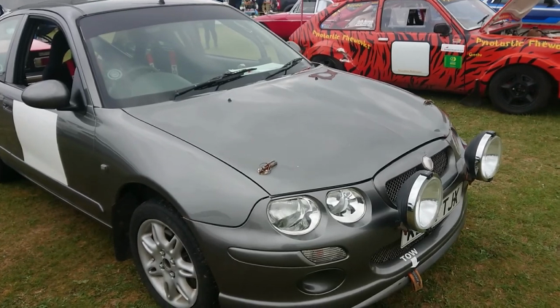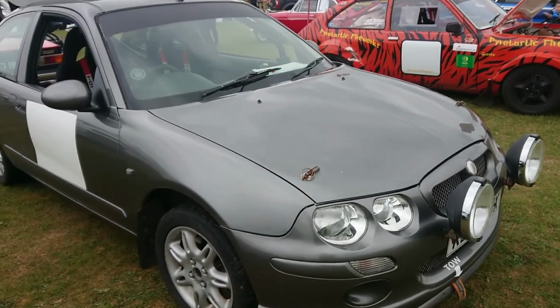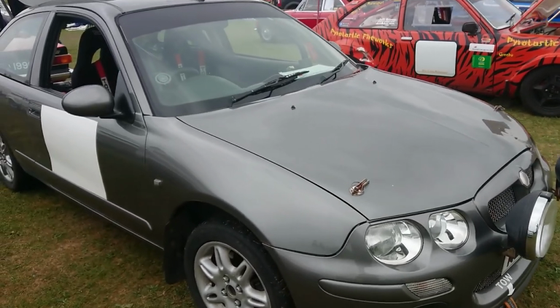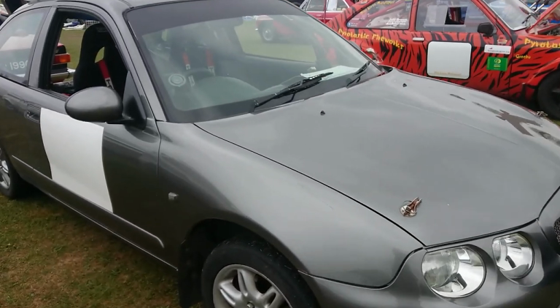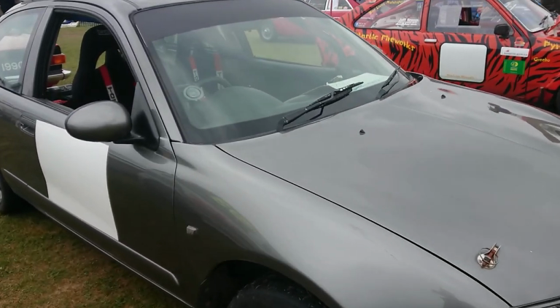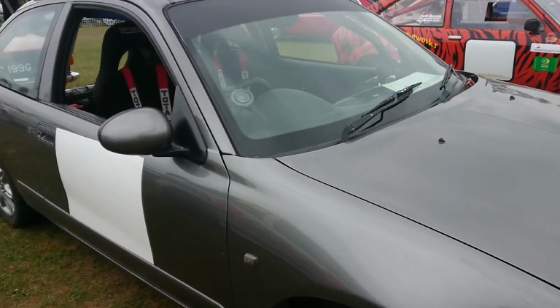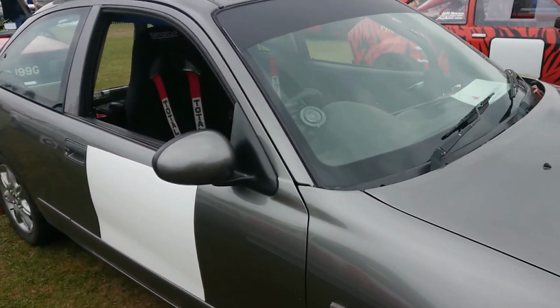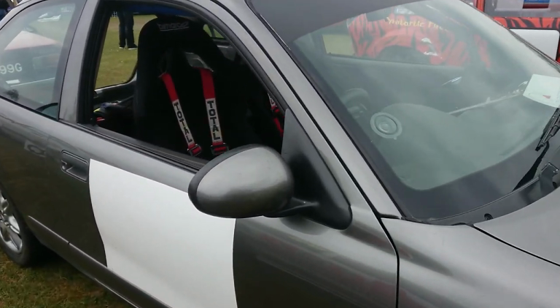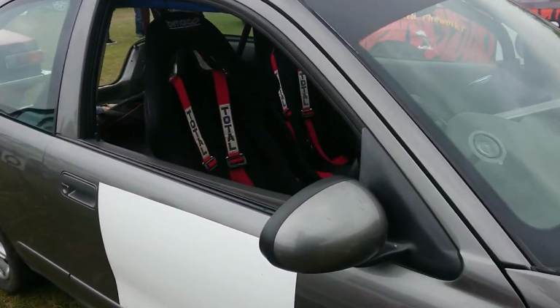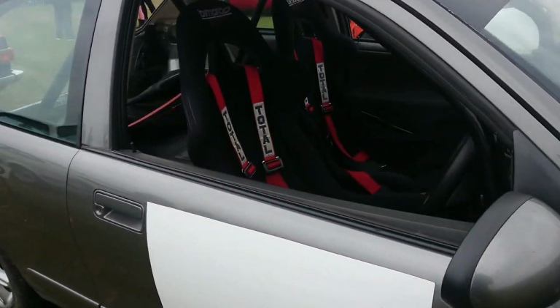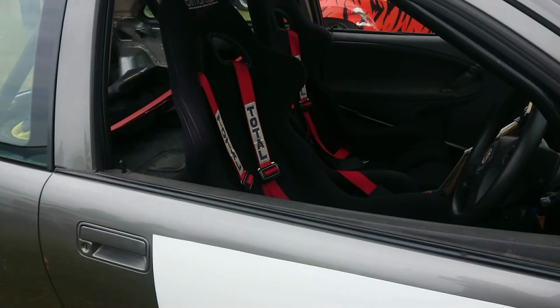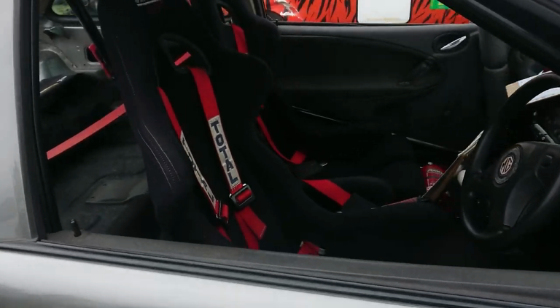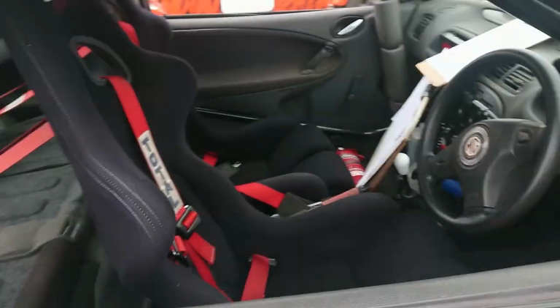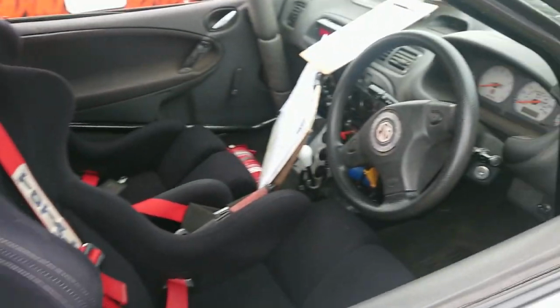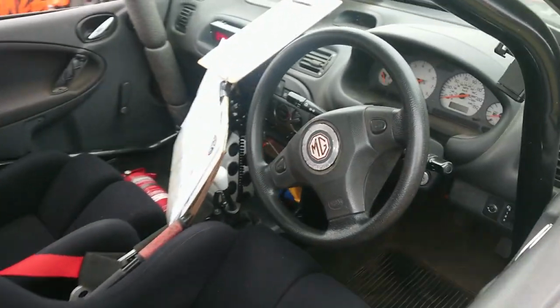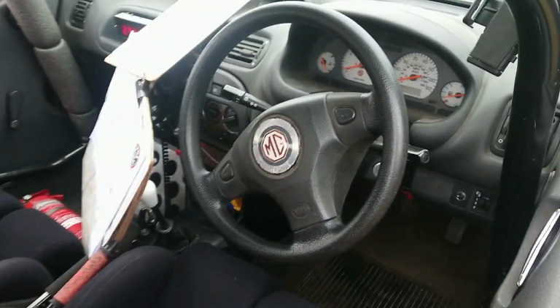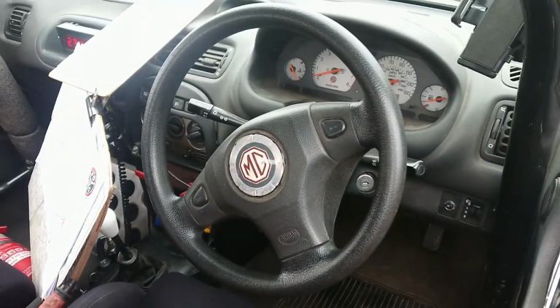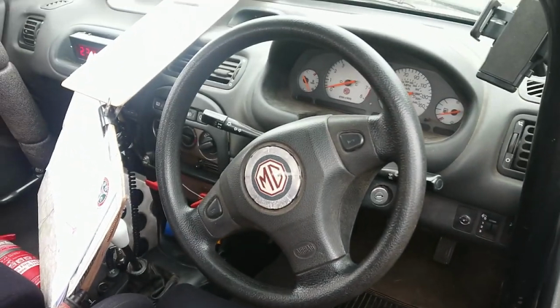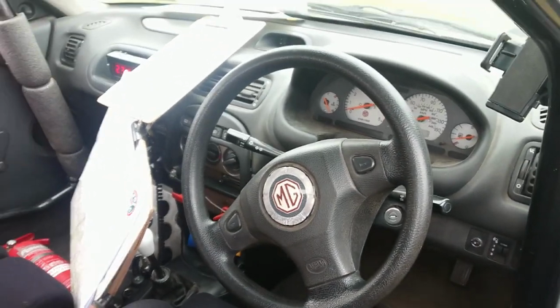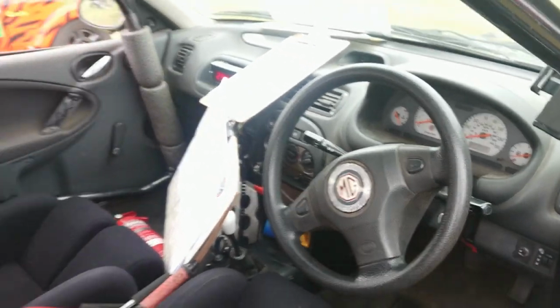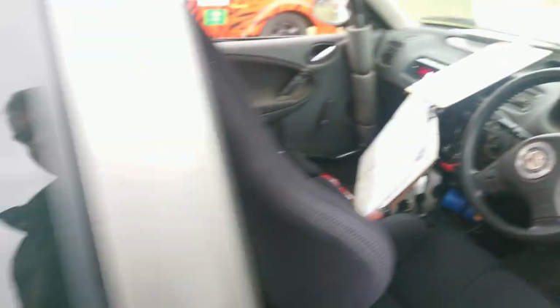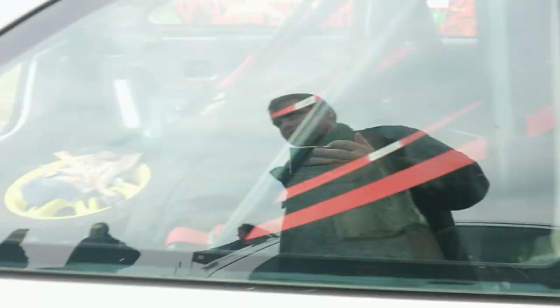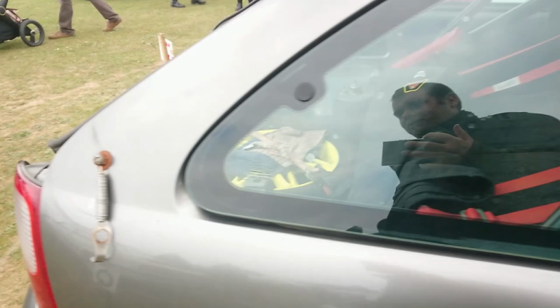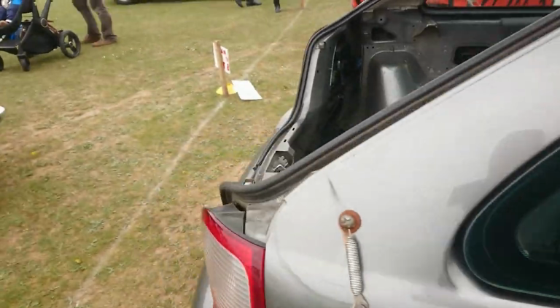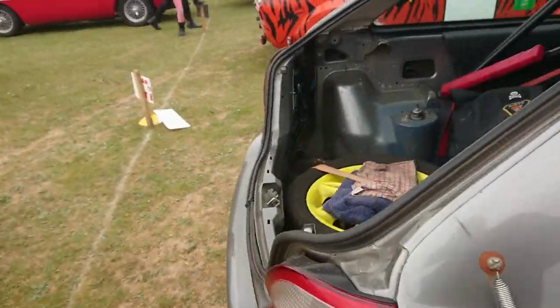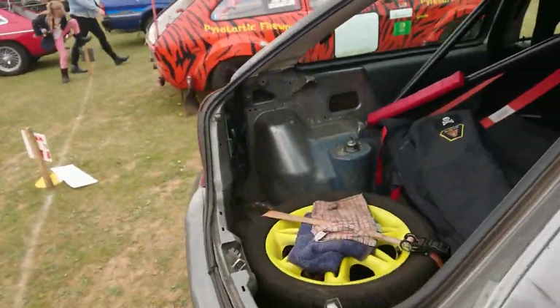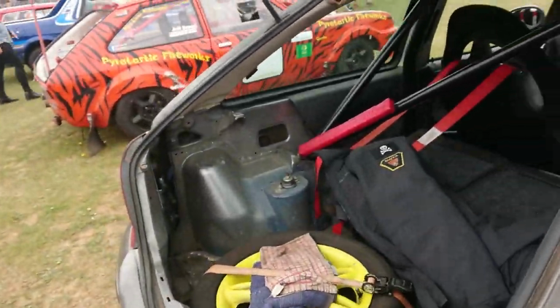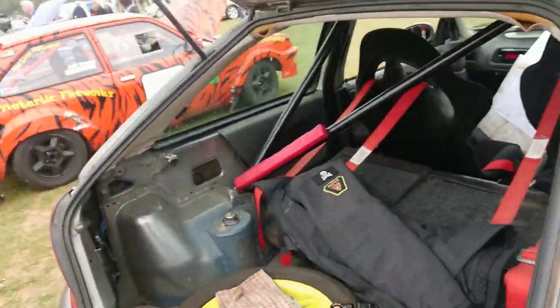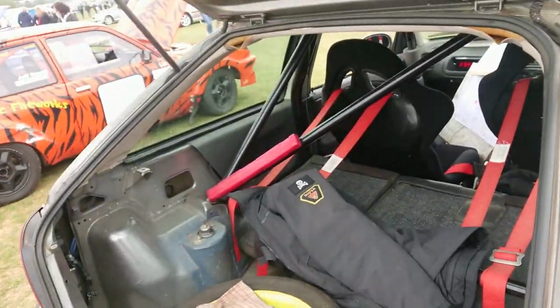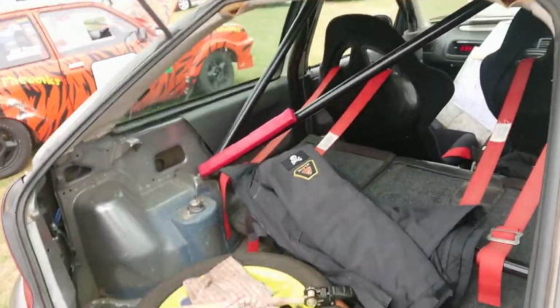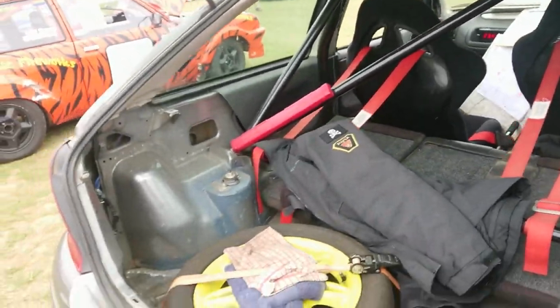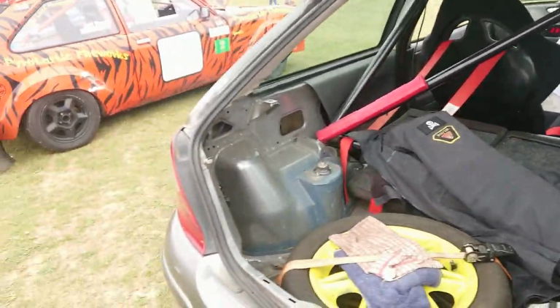2004 here — this is actually a pre-facelift, but it must be a late registration. I presume this is the VVC one as well, but I don't know. Sometimes they say 160 on the back of it, sometimes they don't.